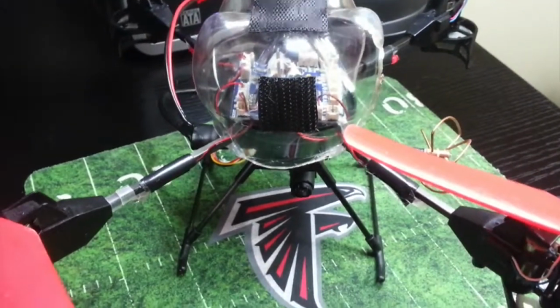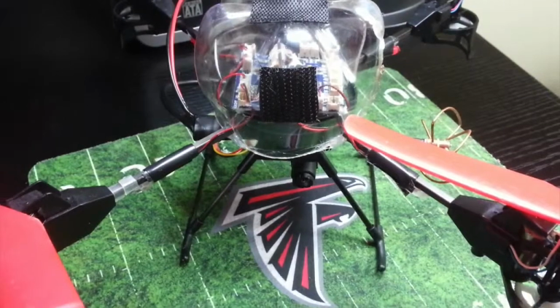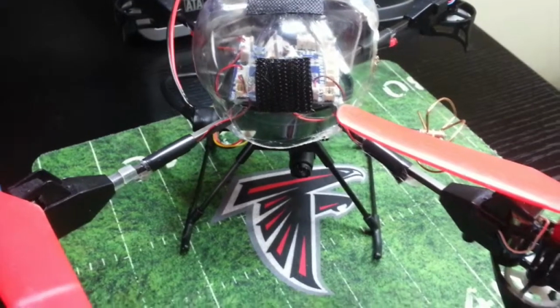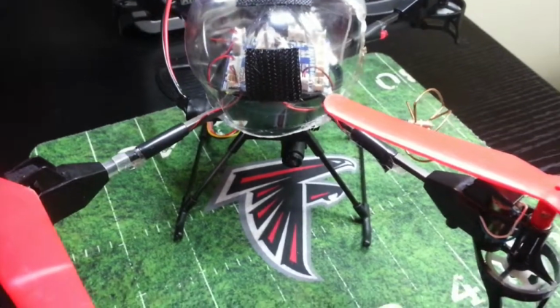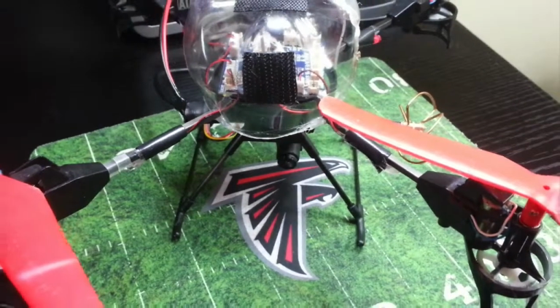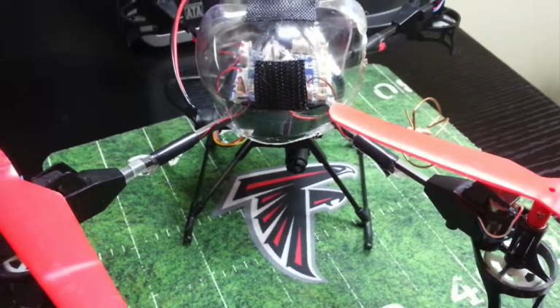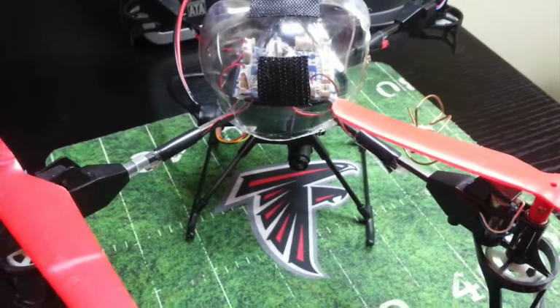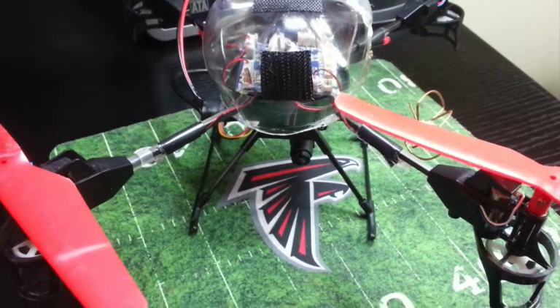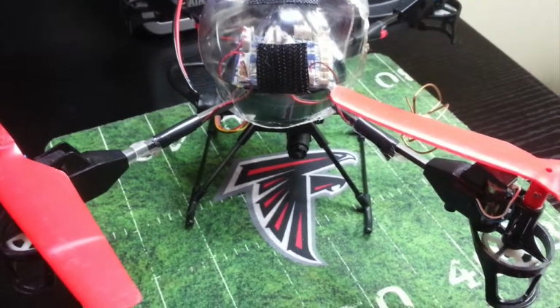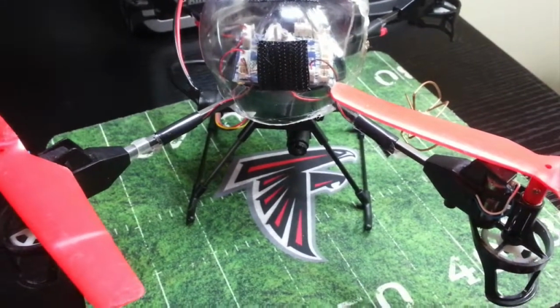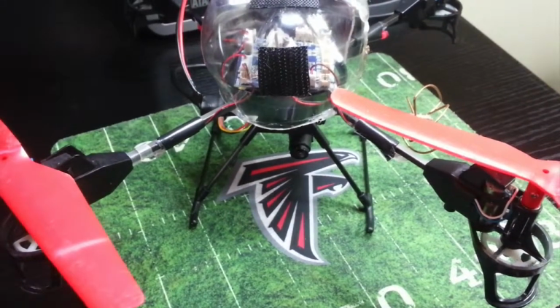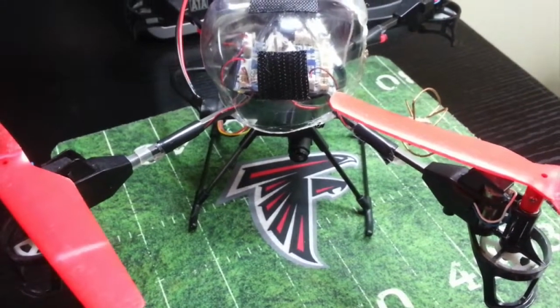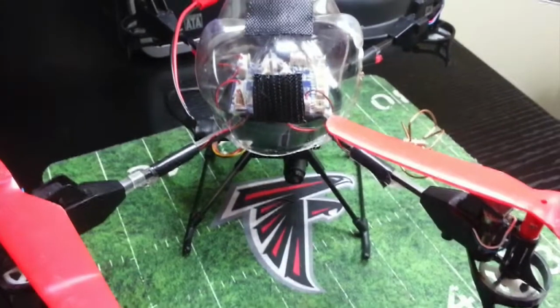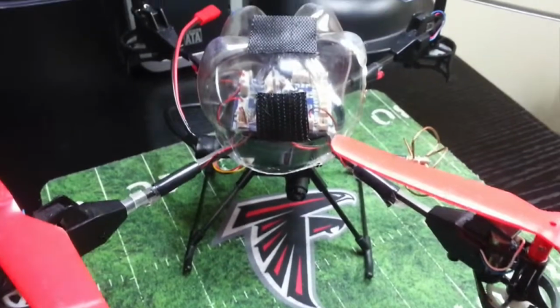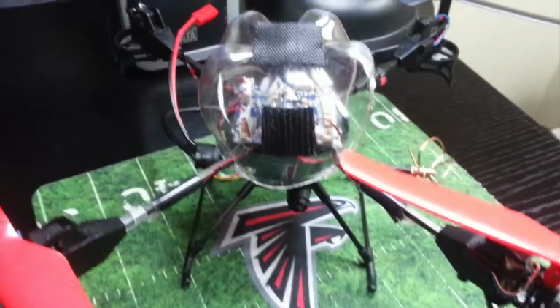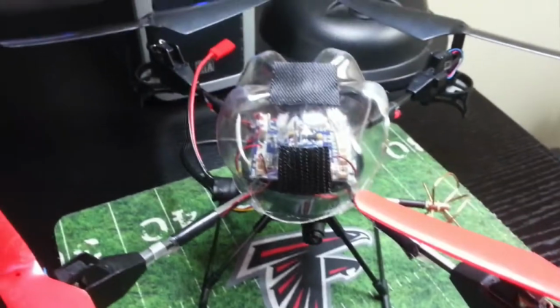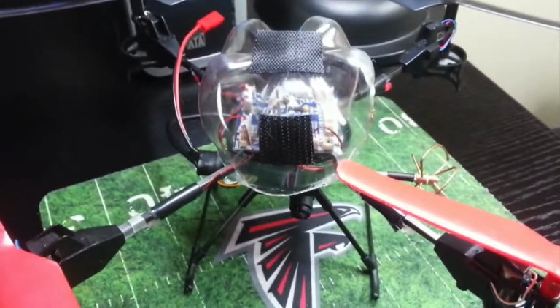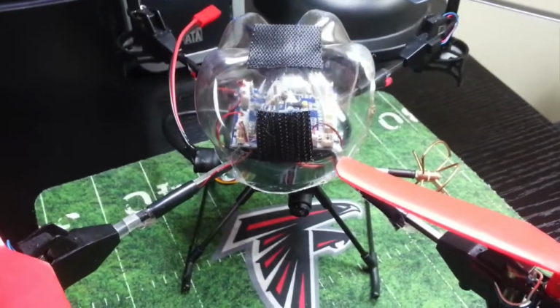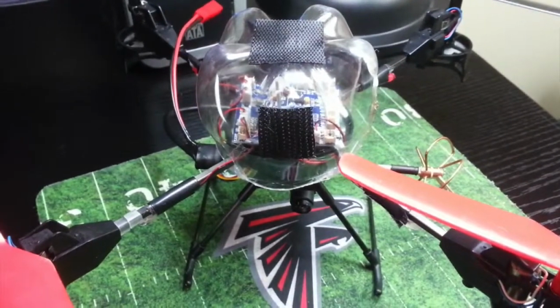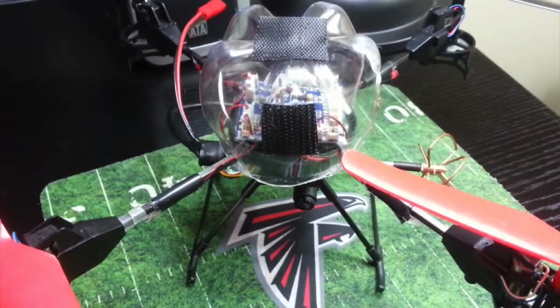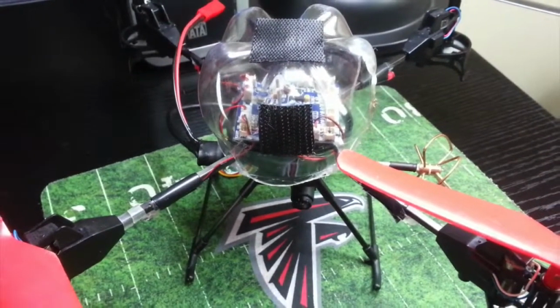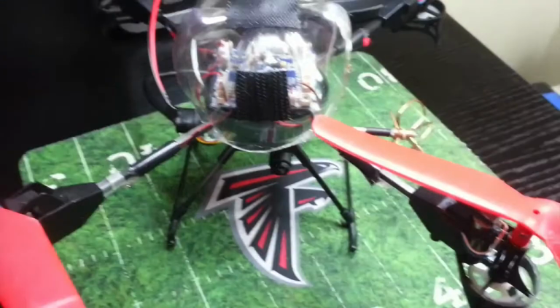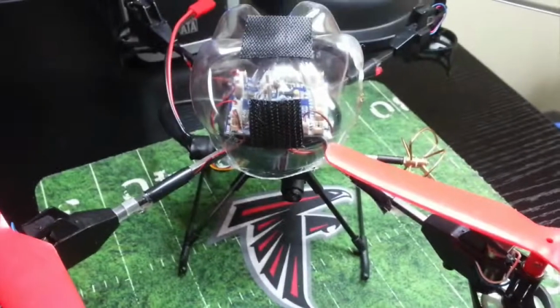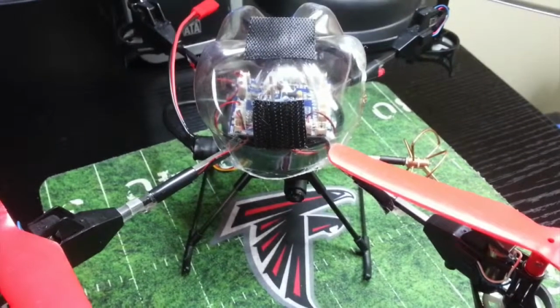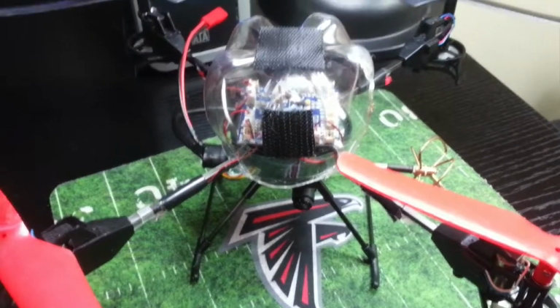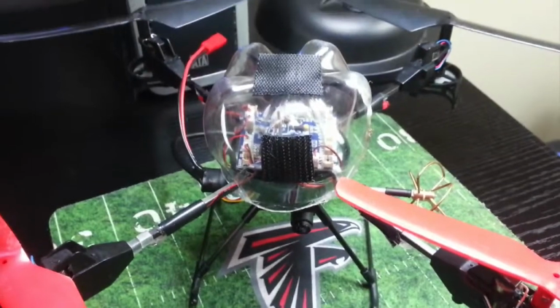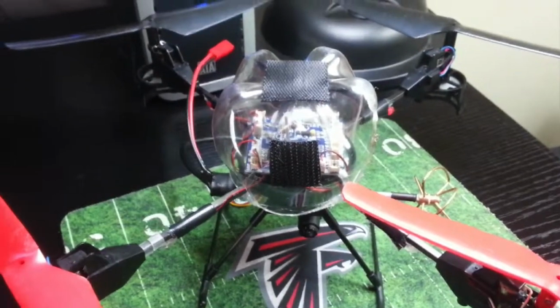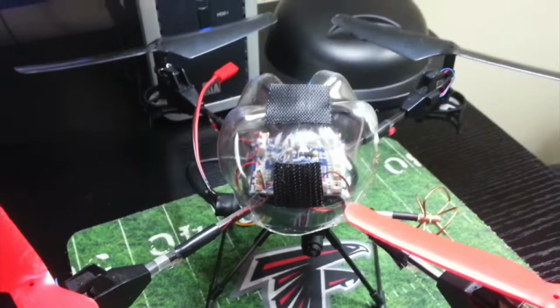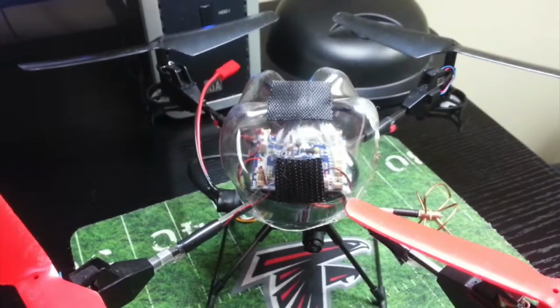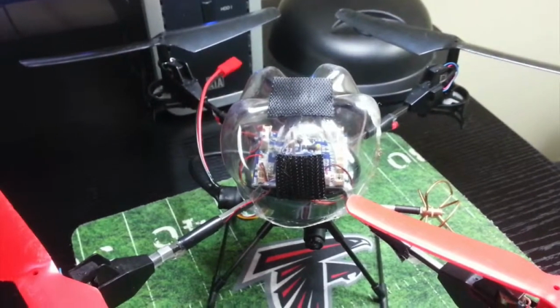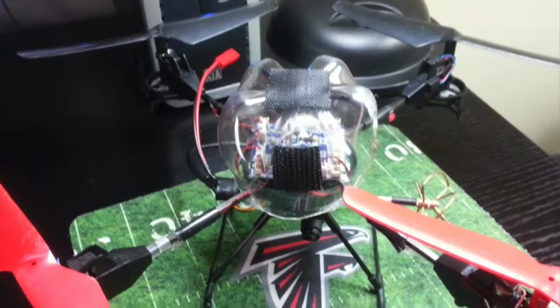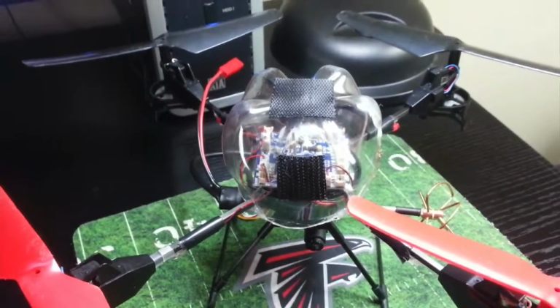This is a V959, 4-axis, even cheaper quadcopter, and I'll go fly it FPV and do some recording on it now.